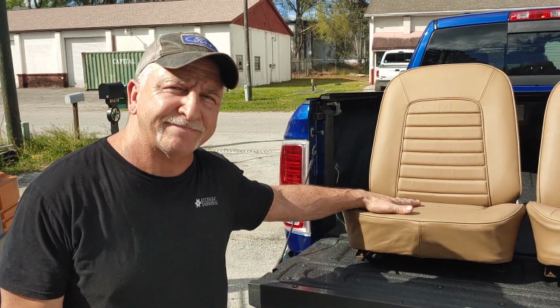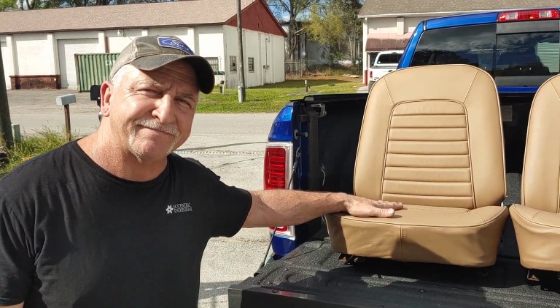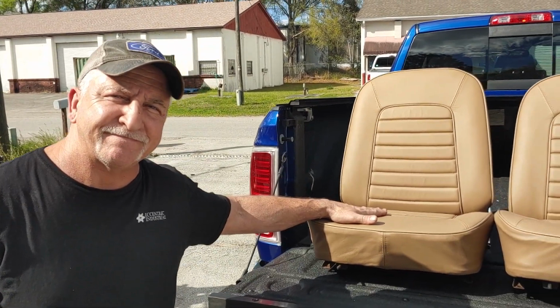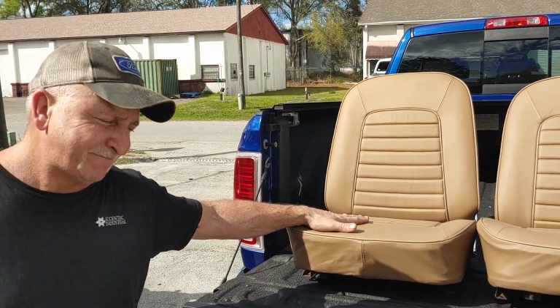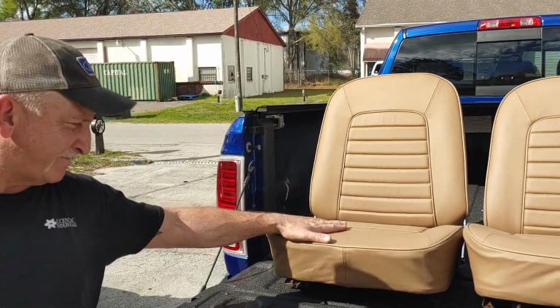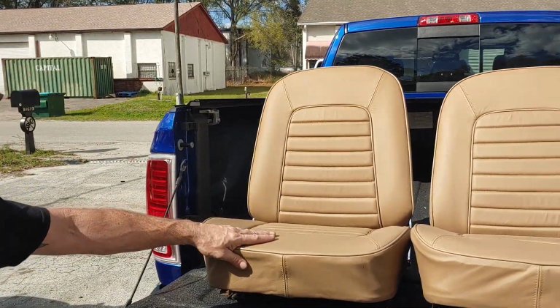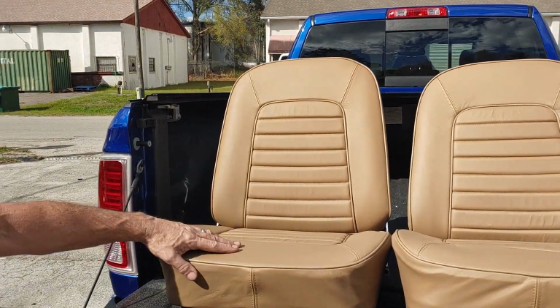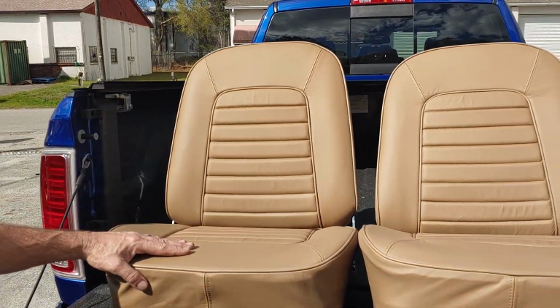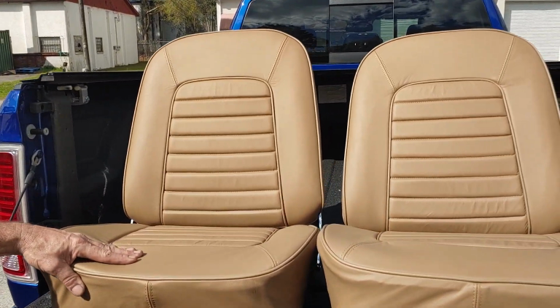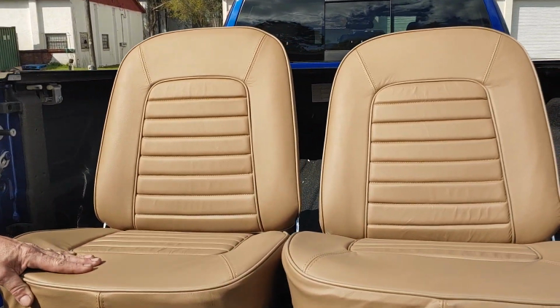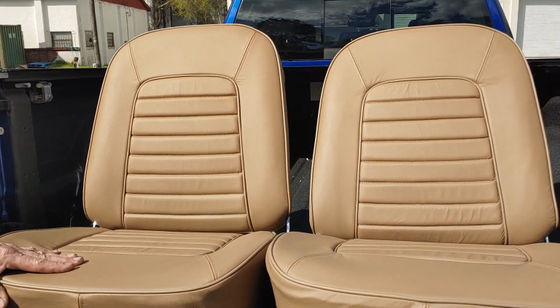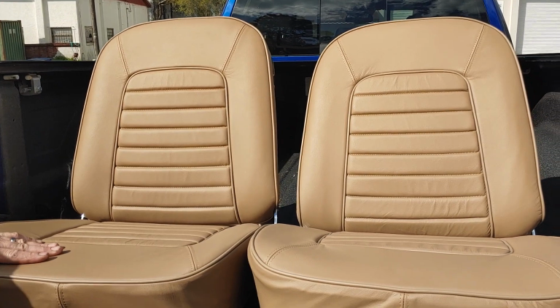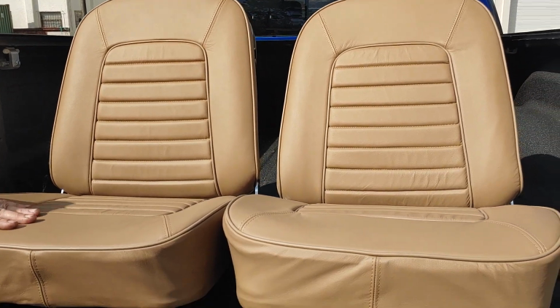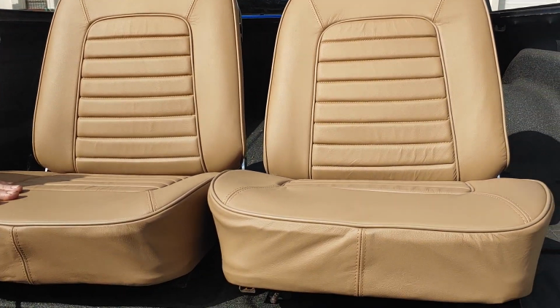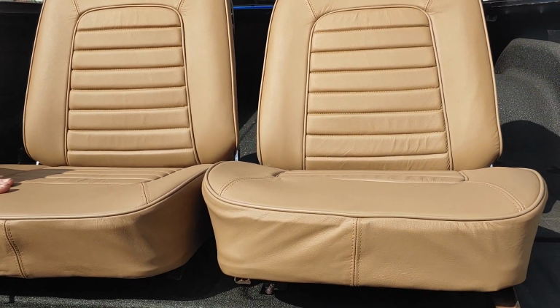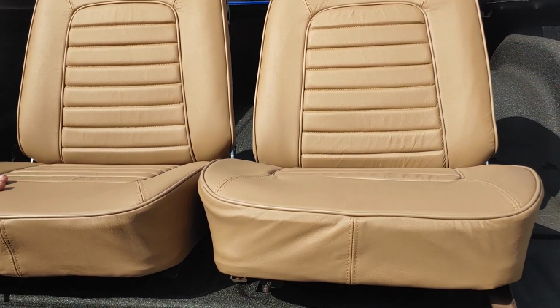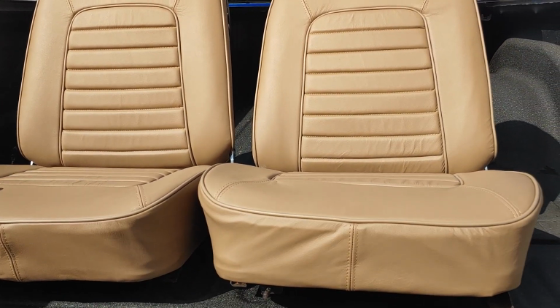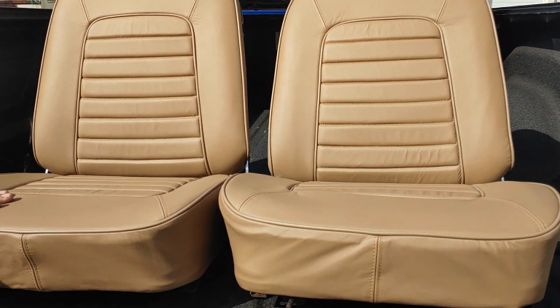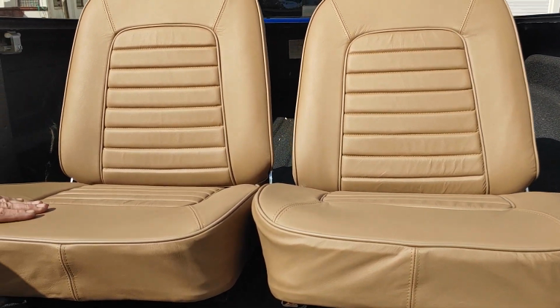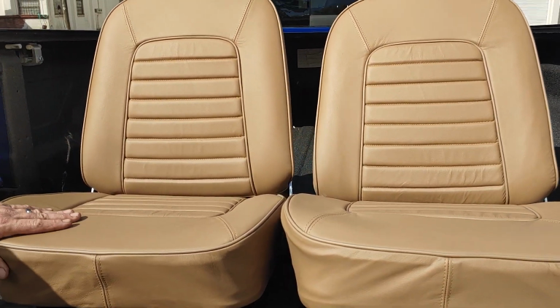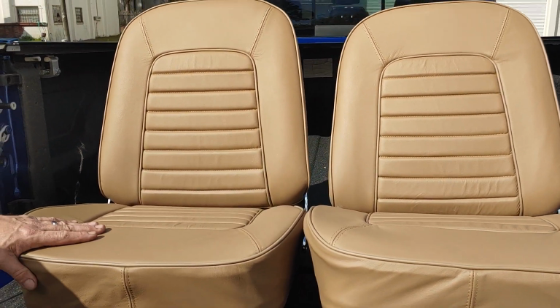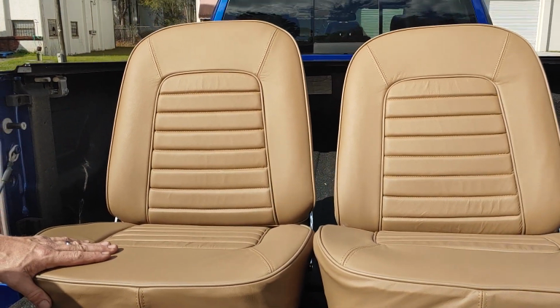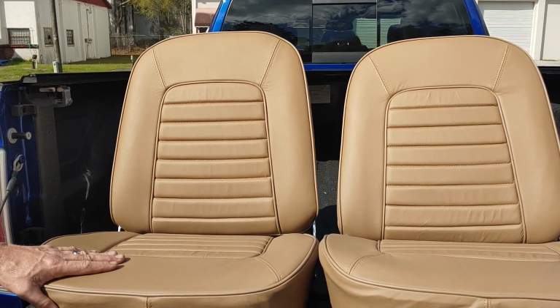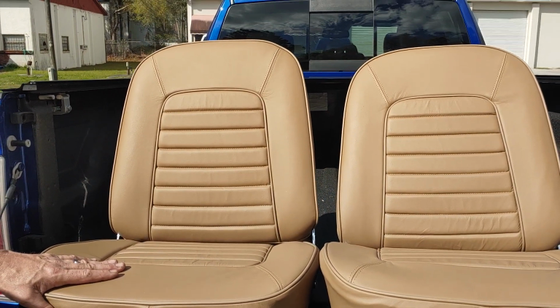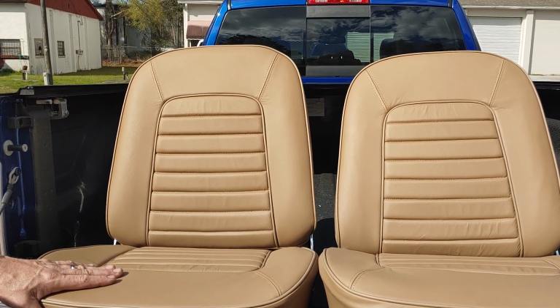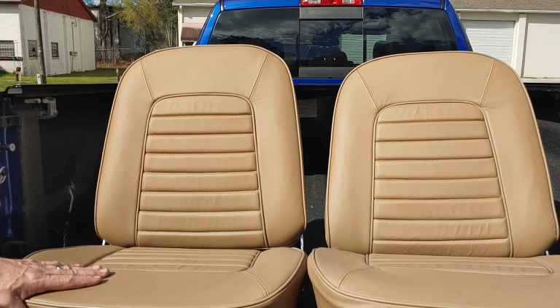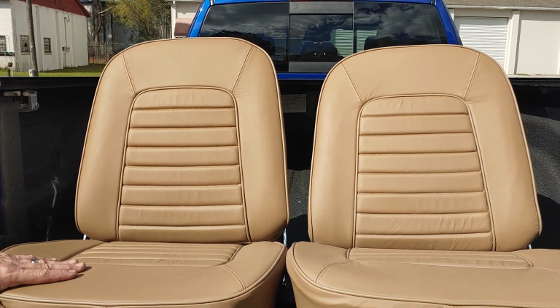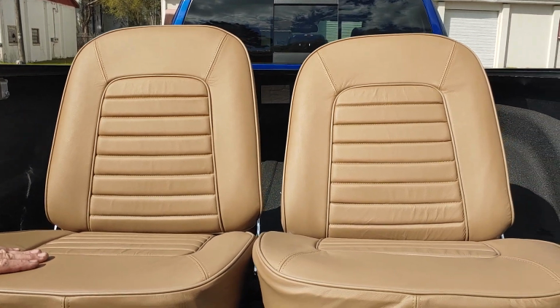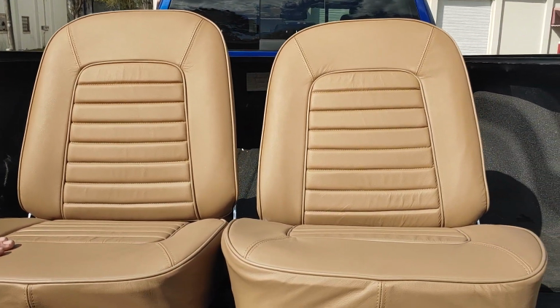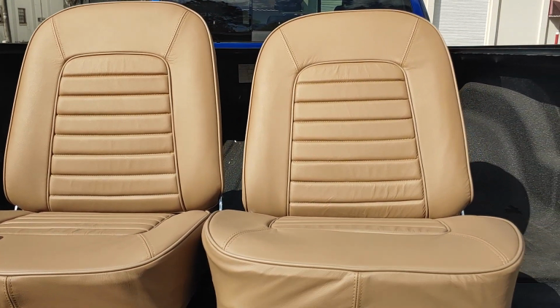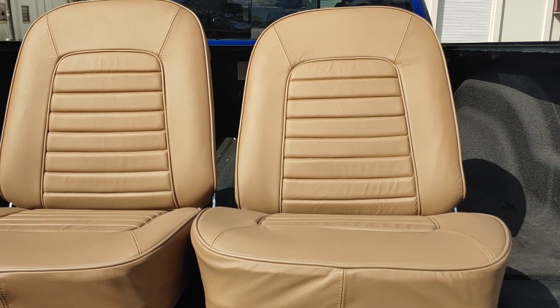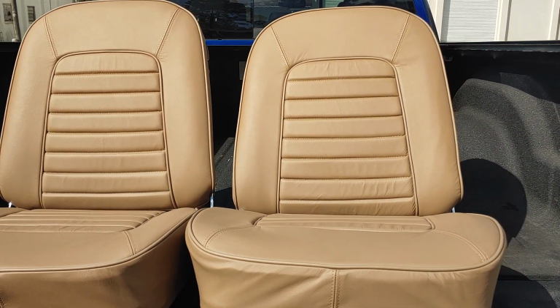So if you need your seat covers redone or you need a new headliner, come to Morton Custom Interiors. This is Patrick from Pals Ocala Auto Repair. See you soon!